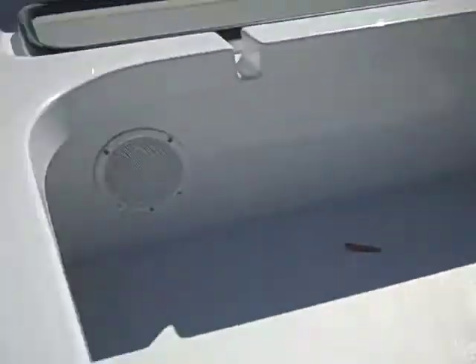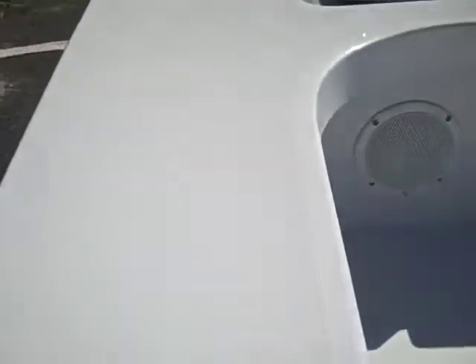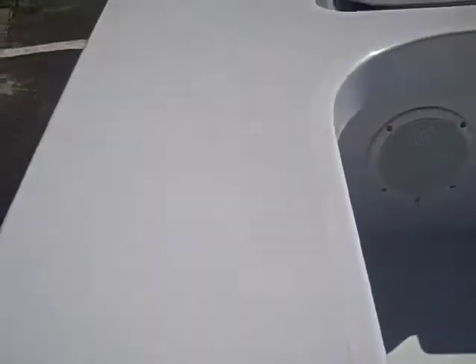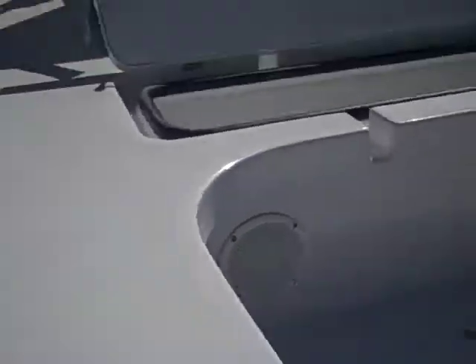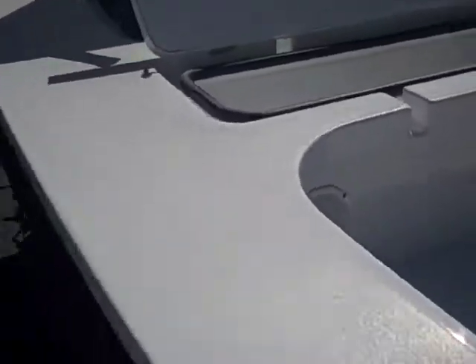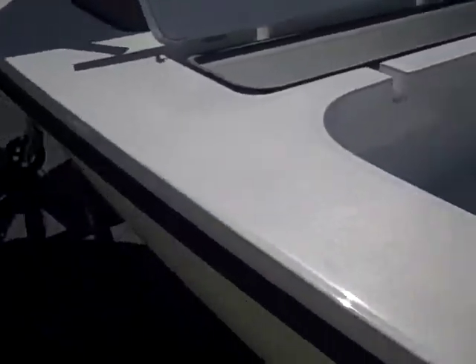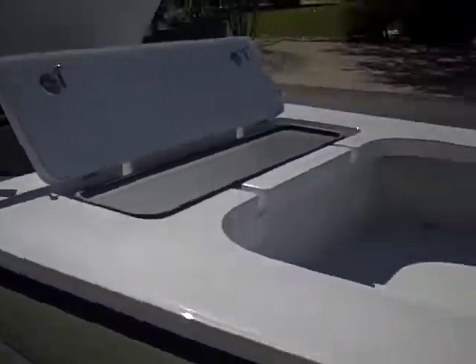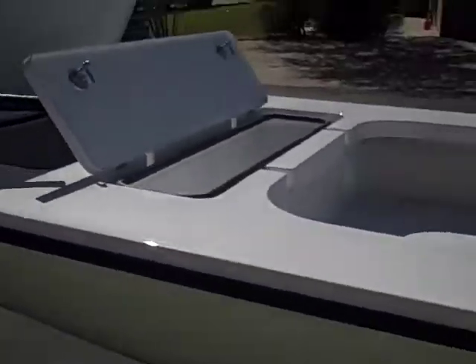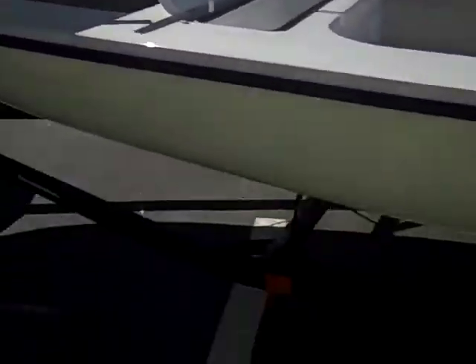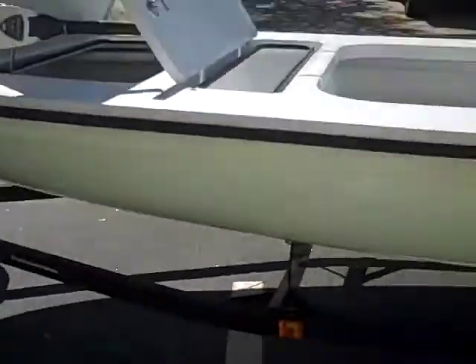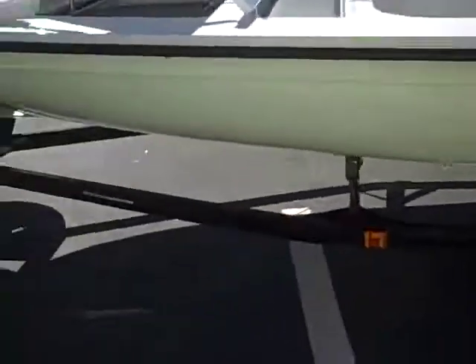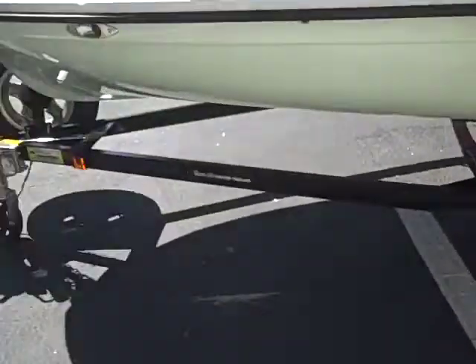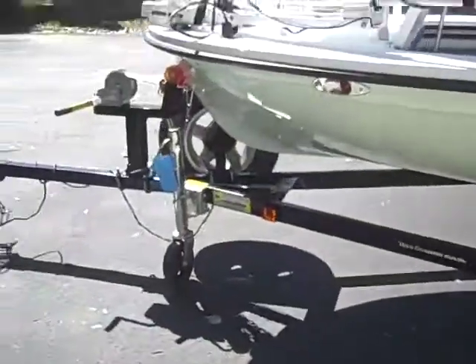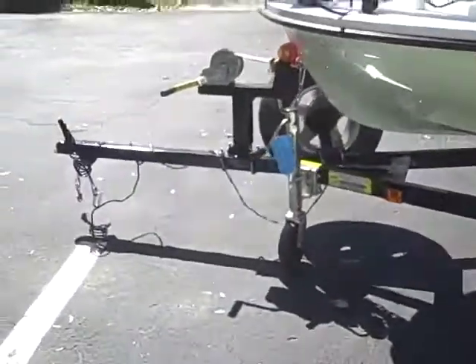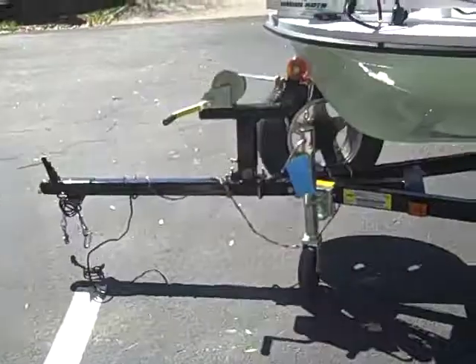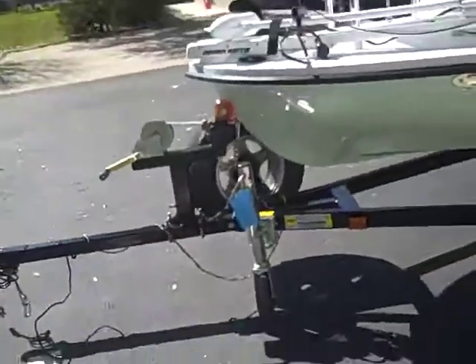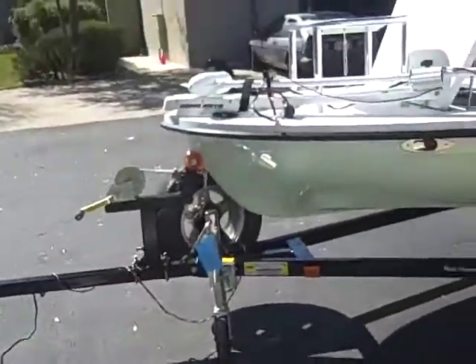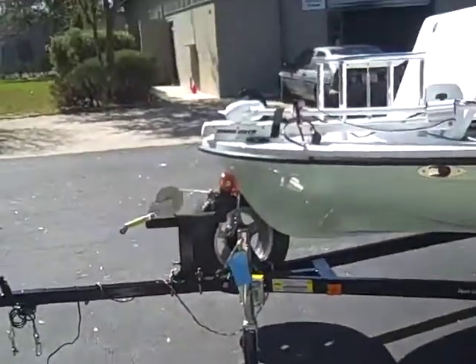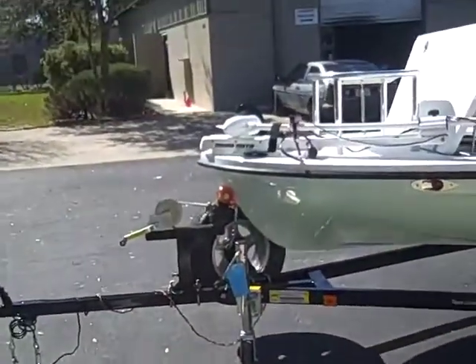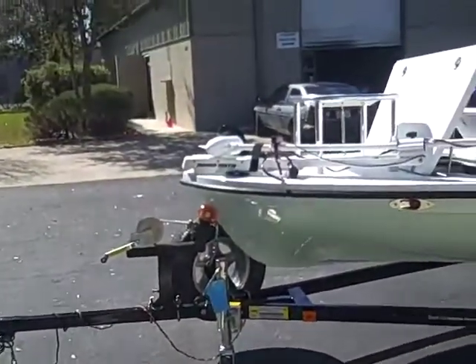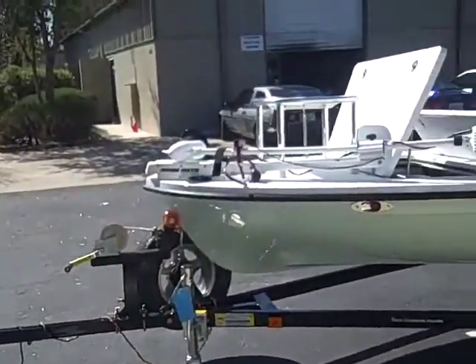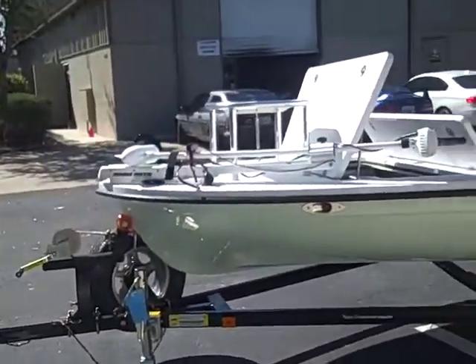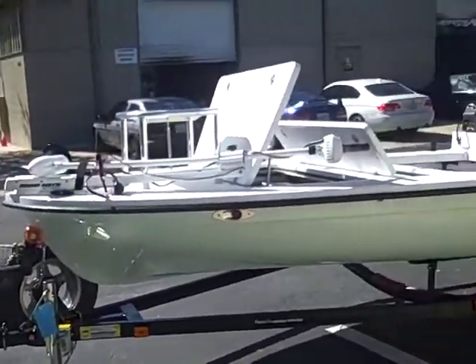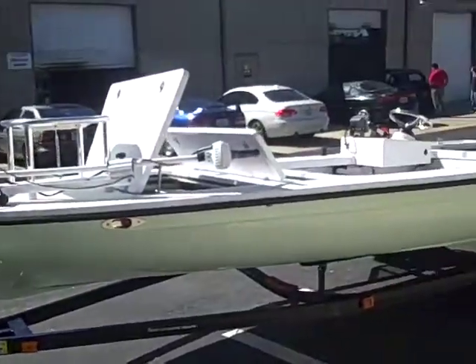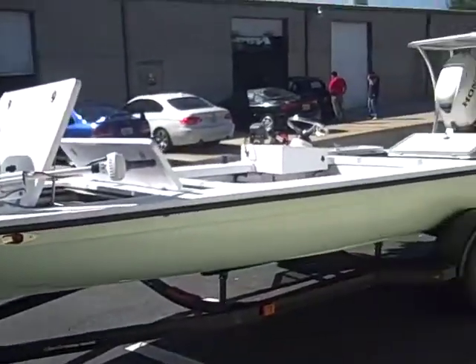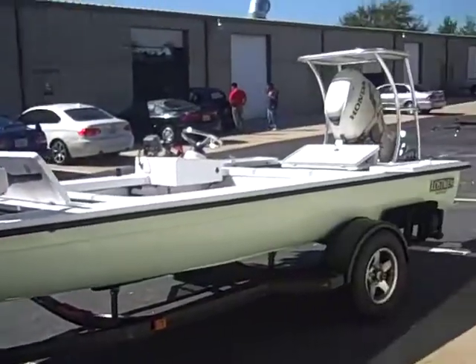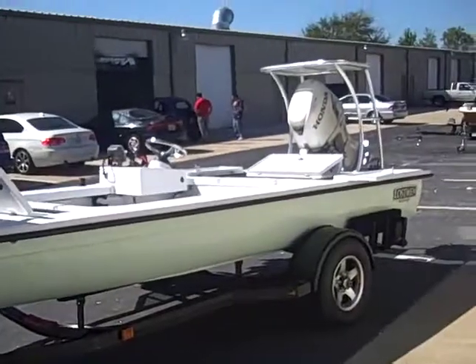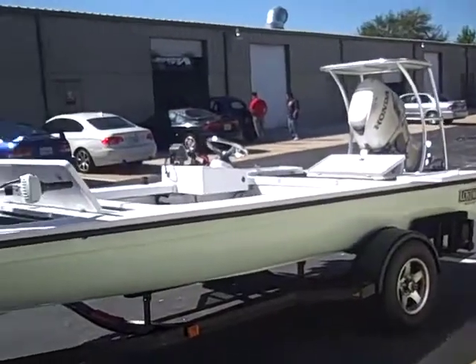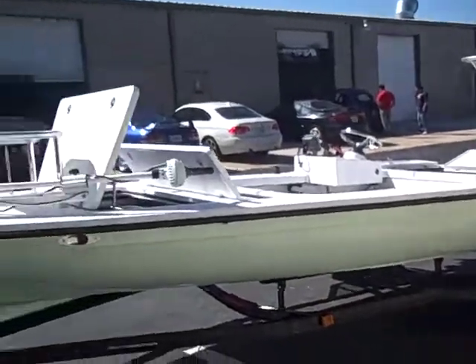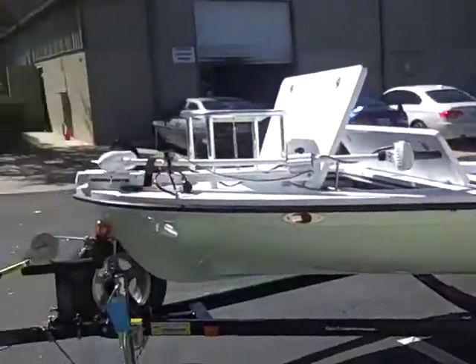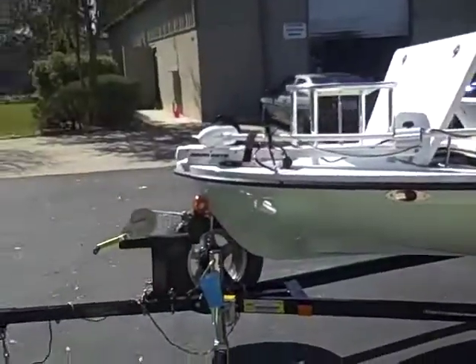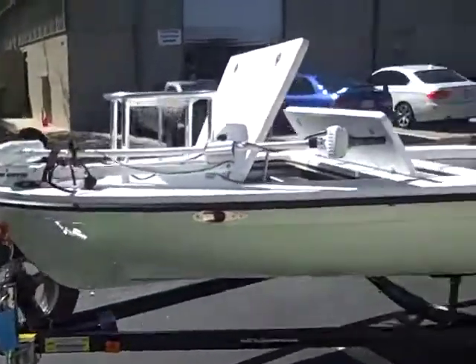This is a very beautiful boat, everybody — very simple. It does have some cool features on it, but you really can't see them because it's such a clean, clean boat. We're going to pan it right here and walk around.